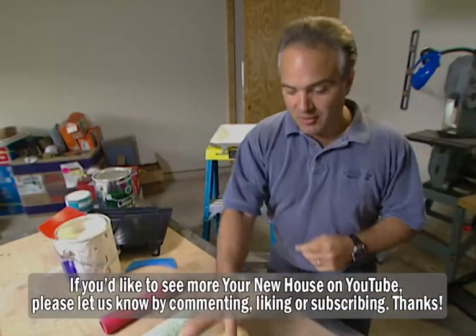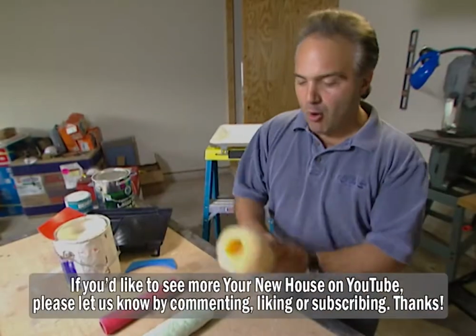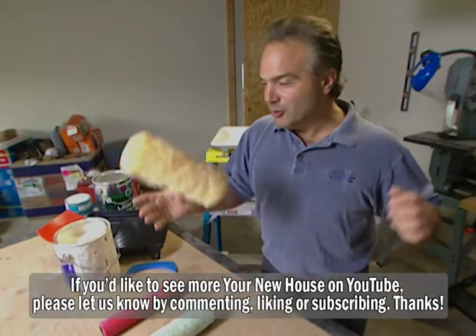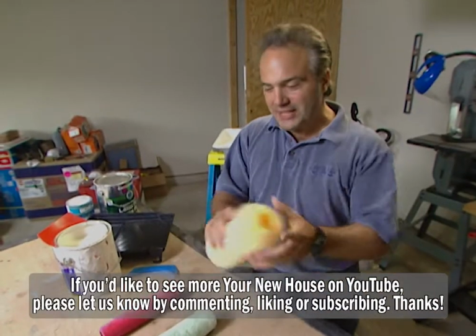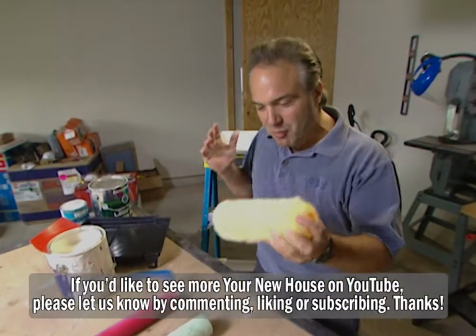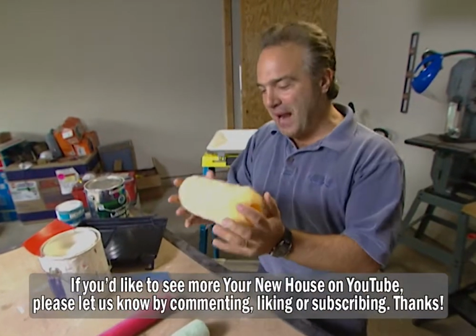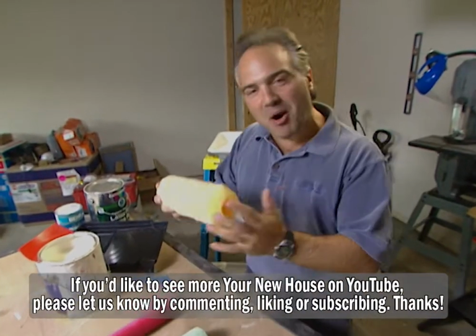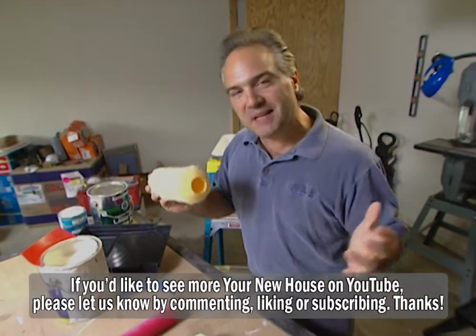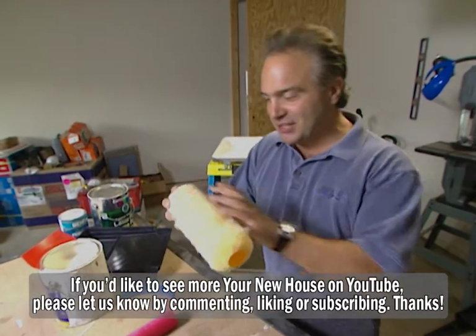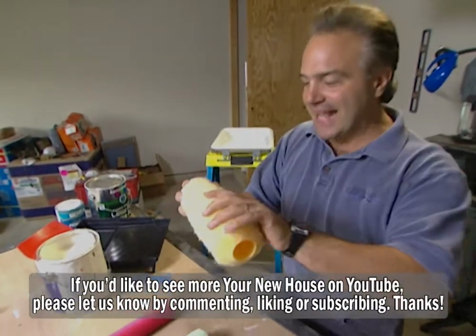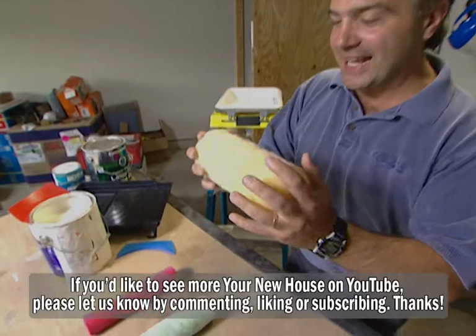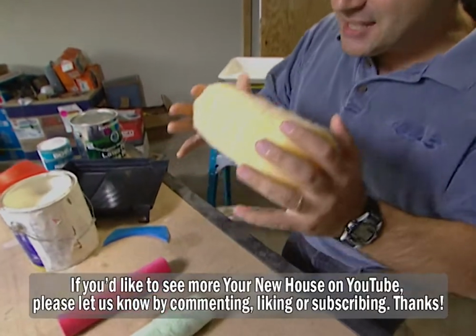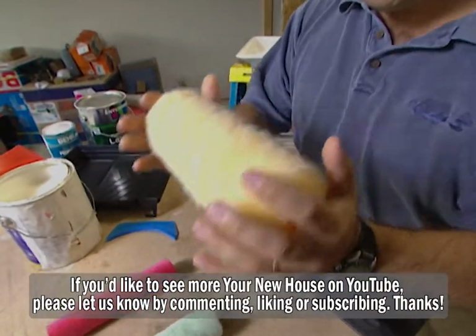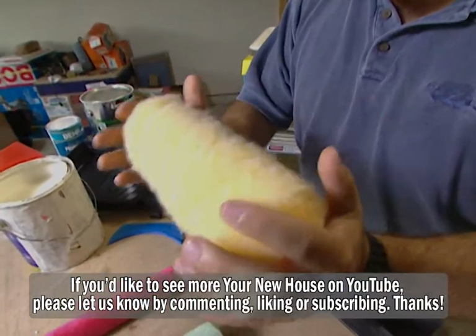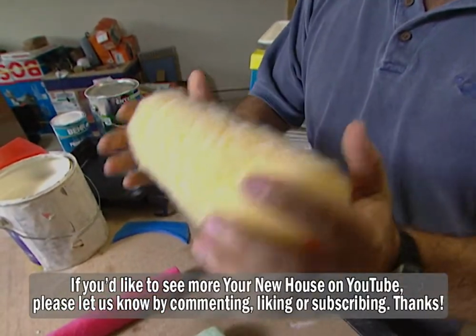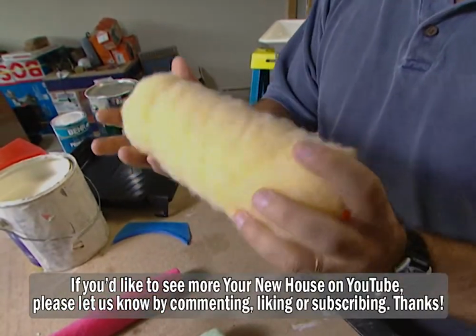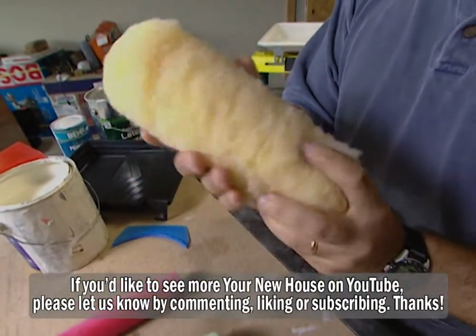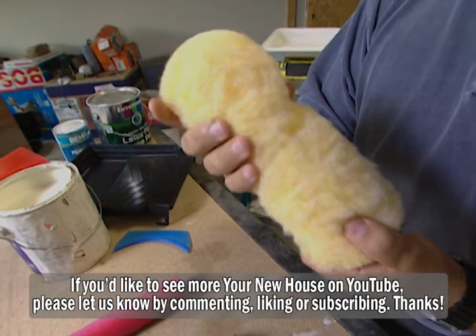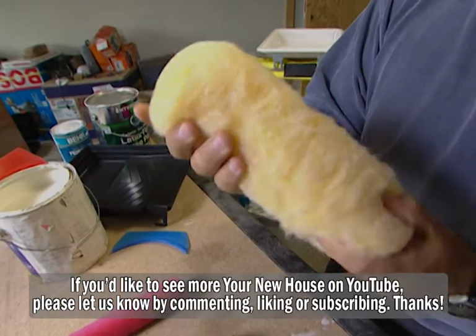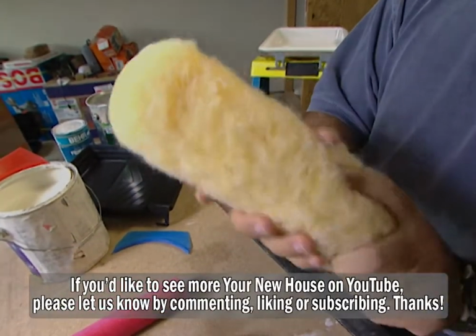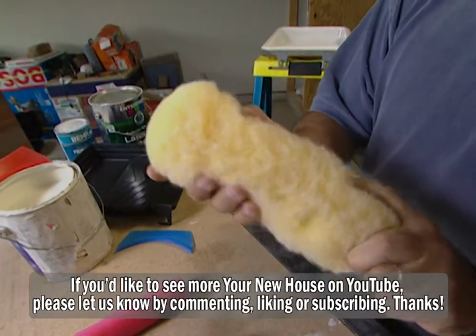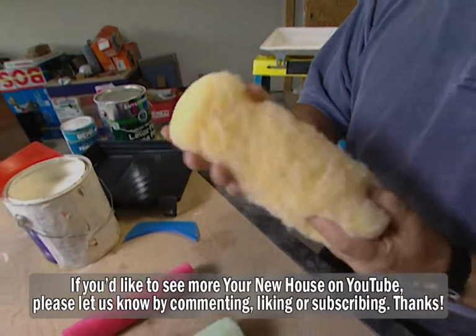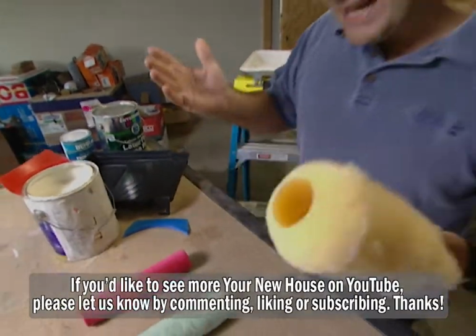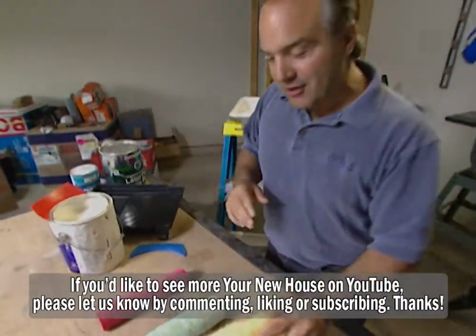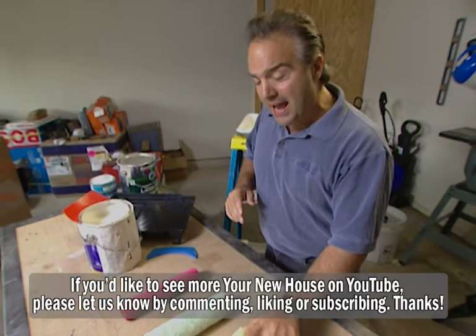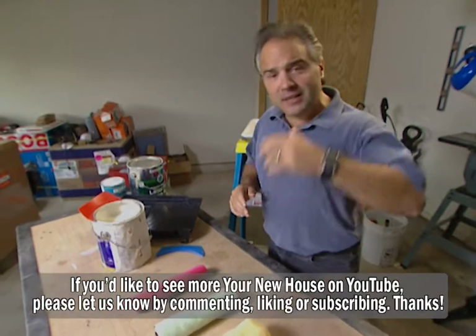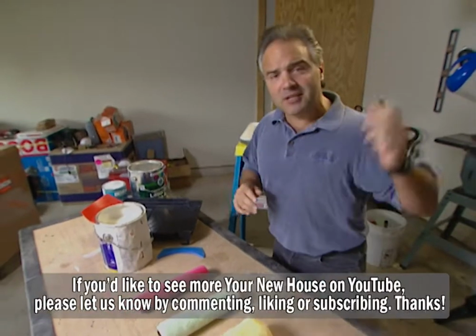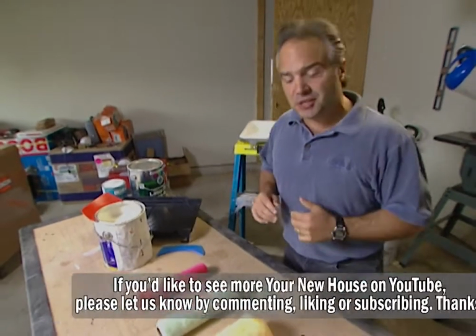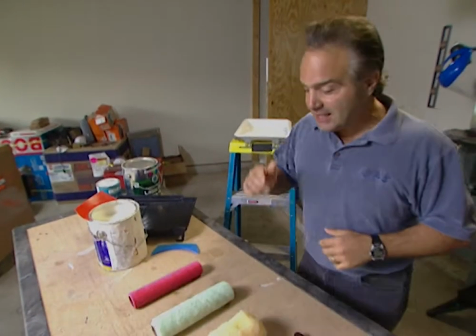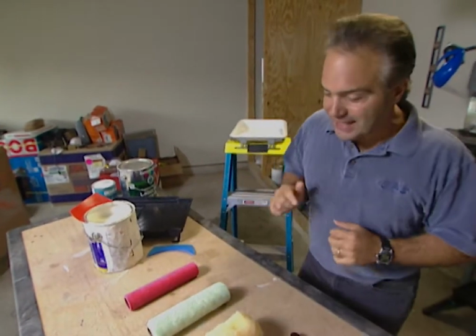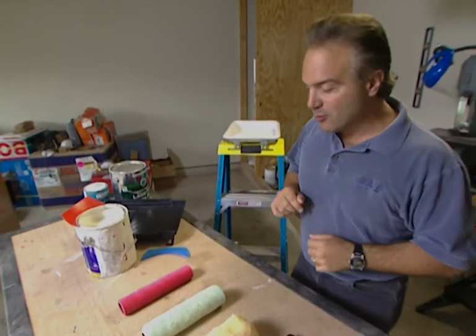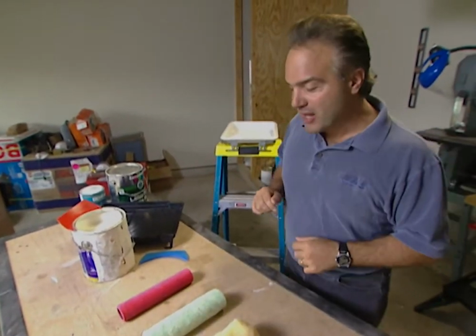The roller — this is where the painting party begins. Look at that thing. It's a thick nap roller, perfect for a rough surface like a concrete patio or textured ceiling. You need that roller there.